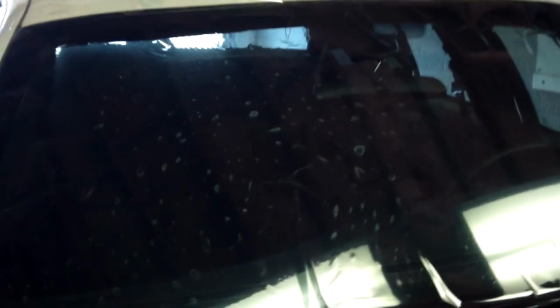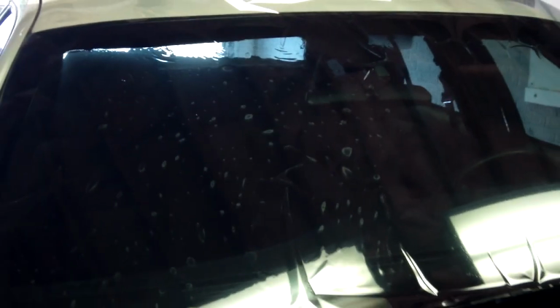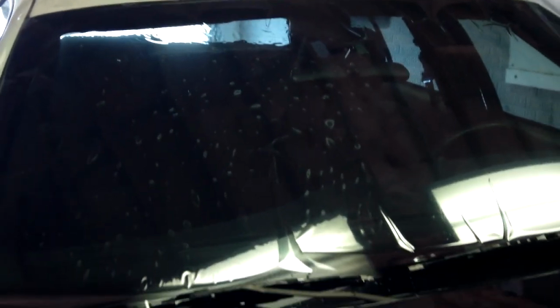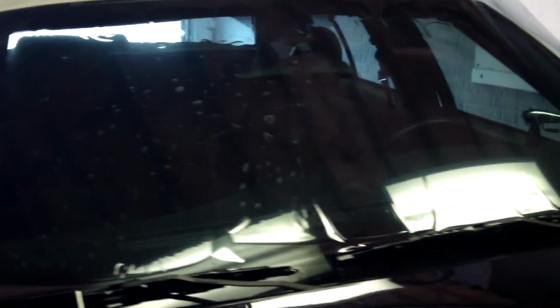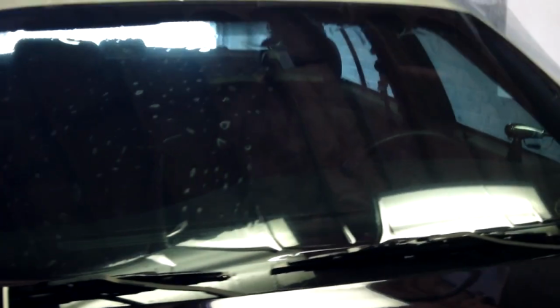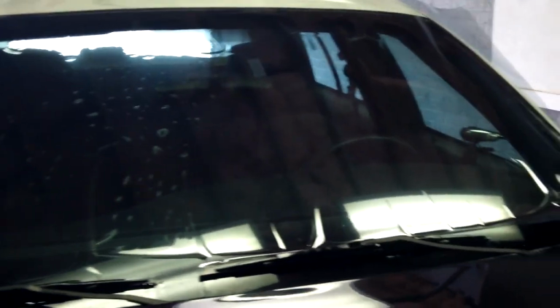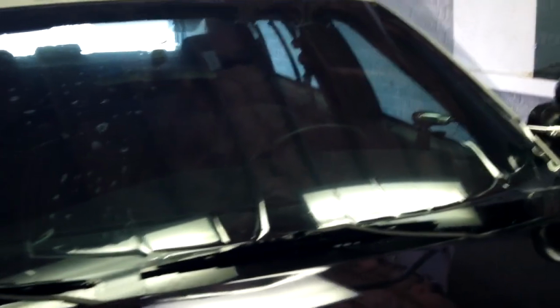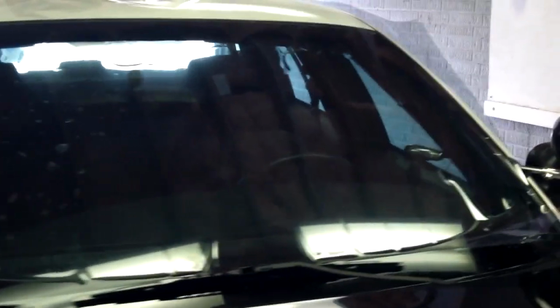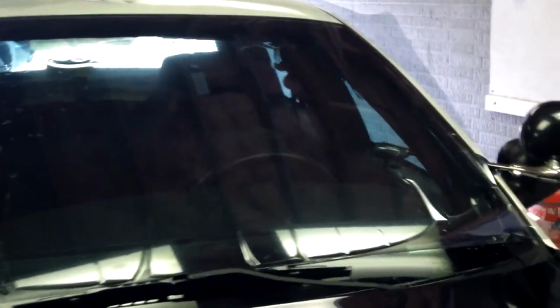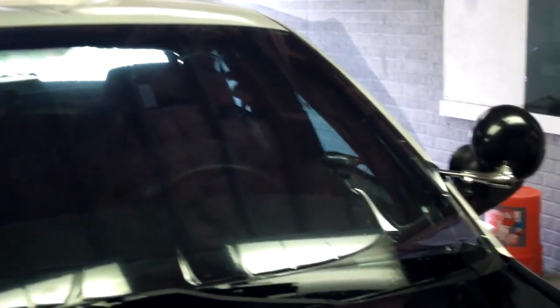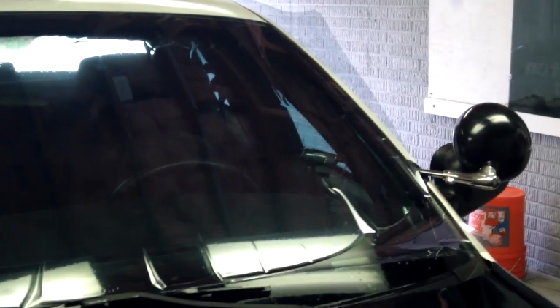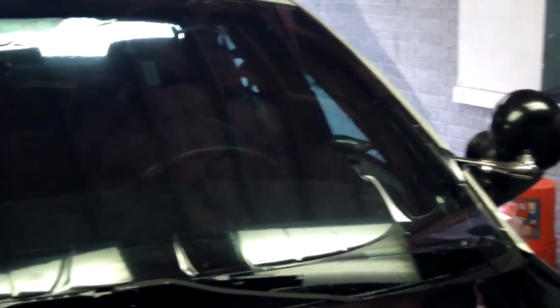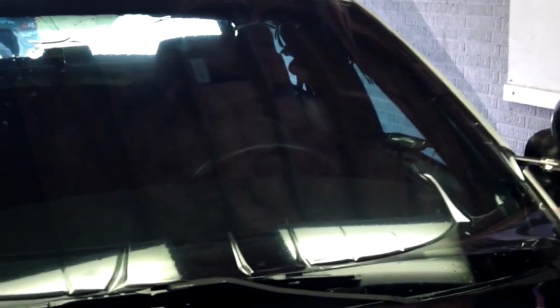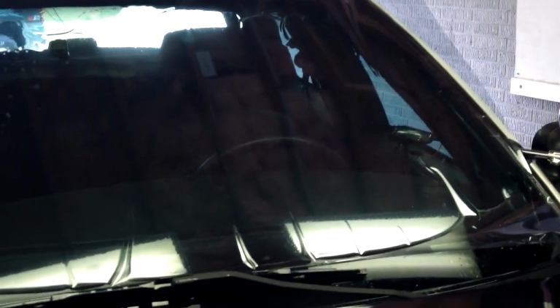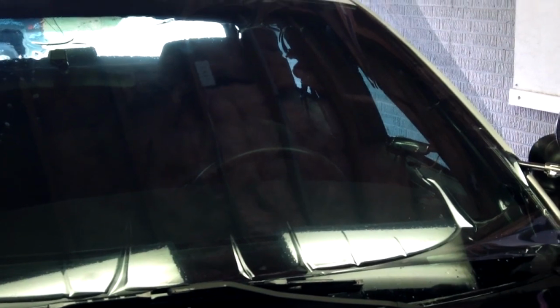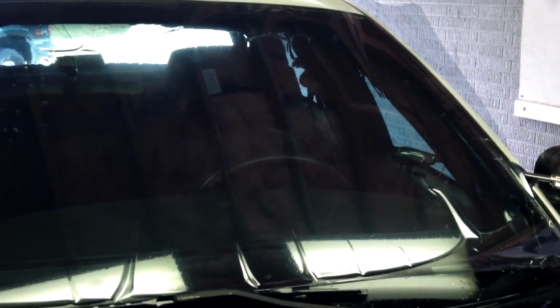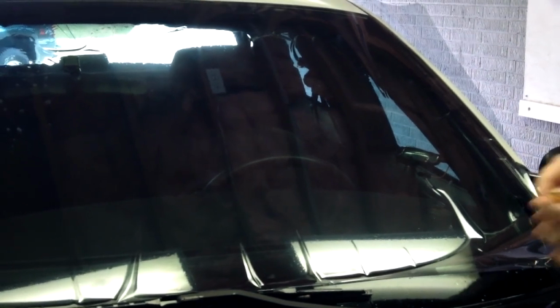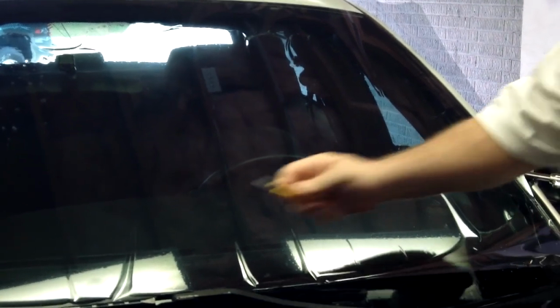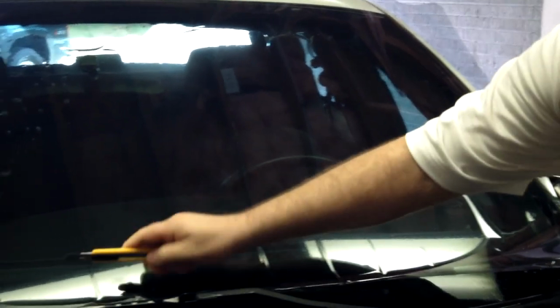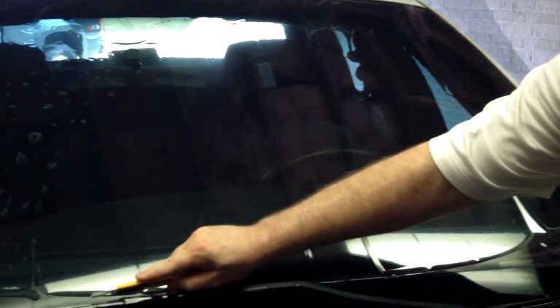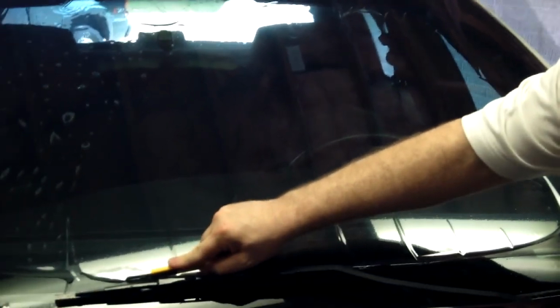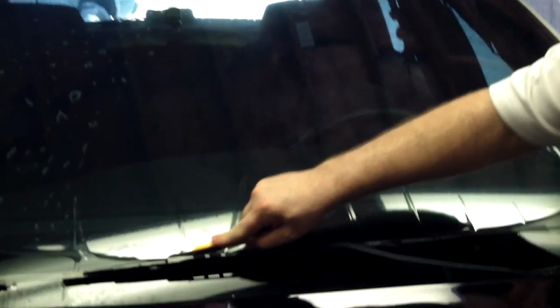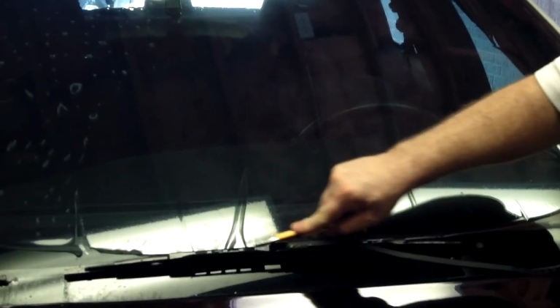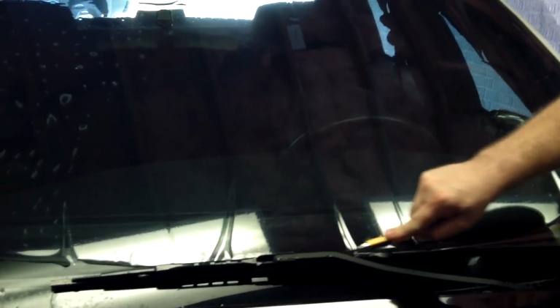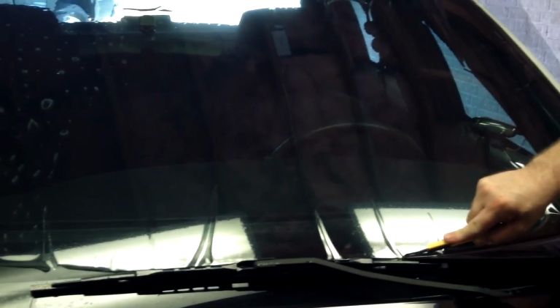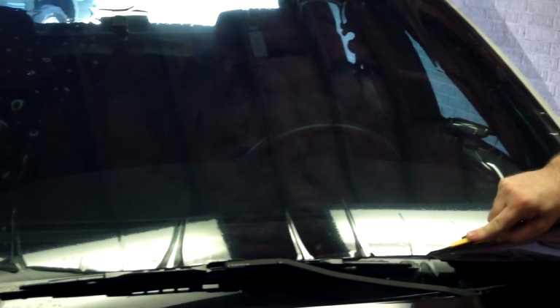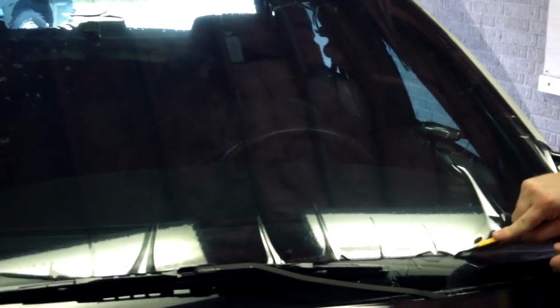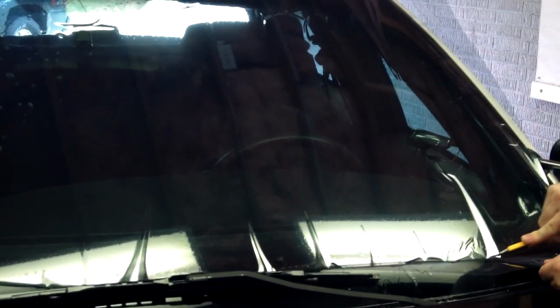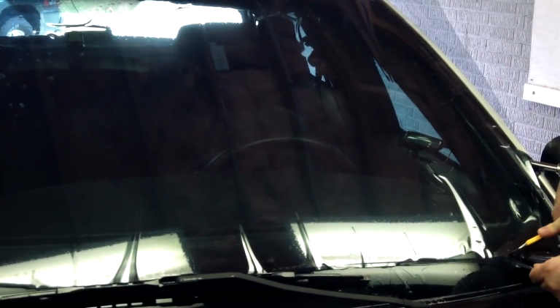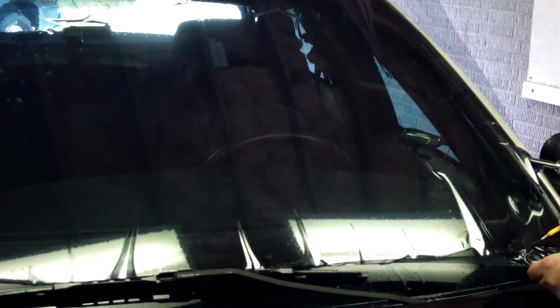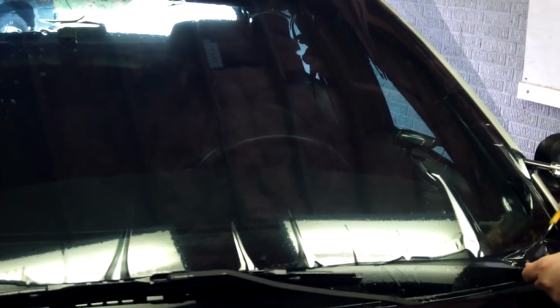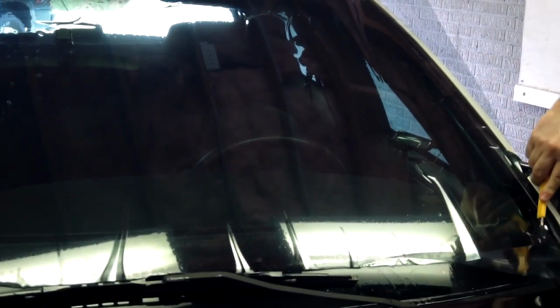I'm going to go ahead and pre-trim this. I'm going to try to leave about a half an inch. I'm going to do a final trim, of course, when I'm ready for it, but for now I'm just going to go a little larger all the way around on purpose.